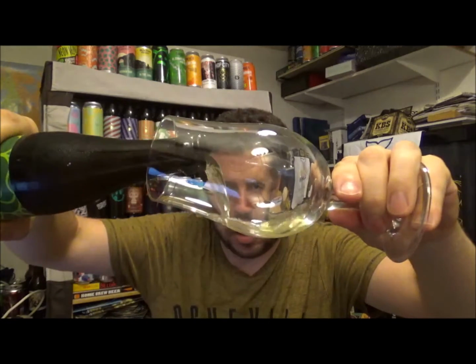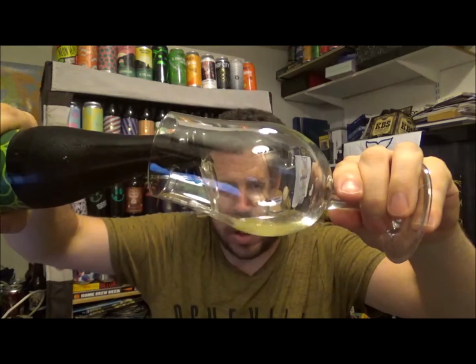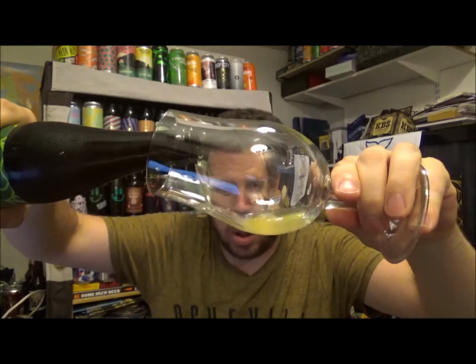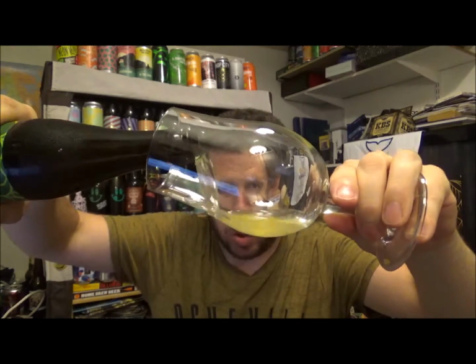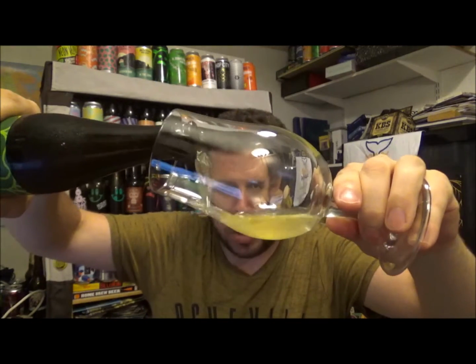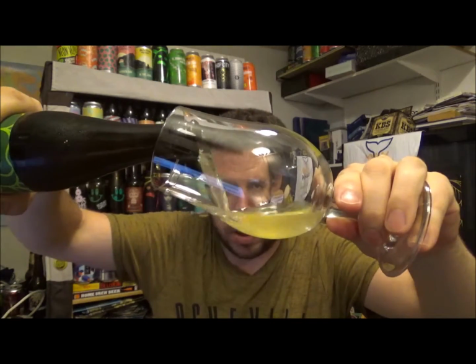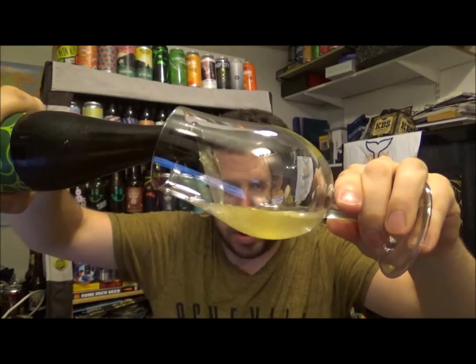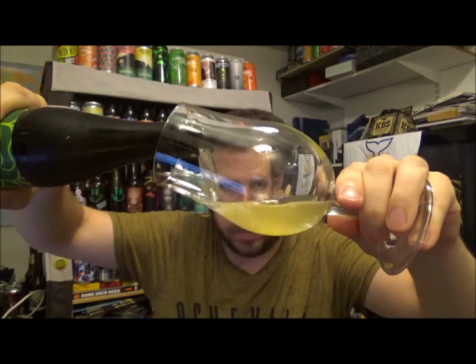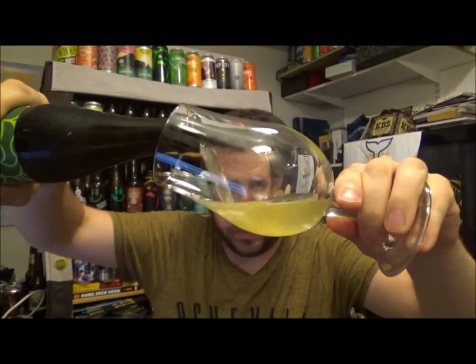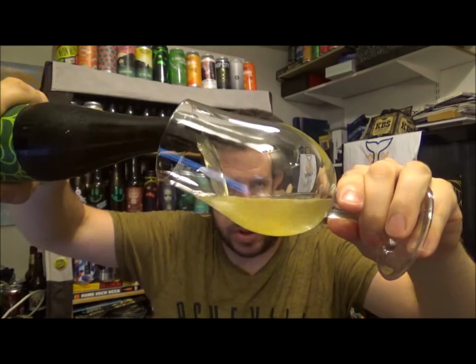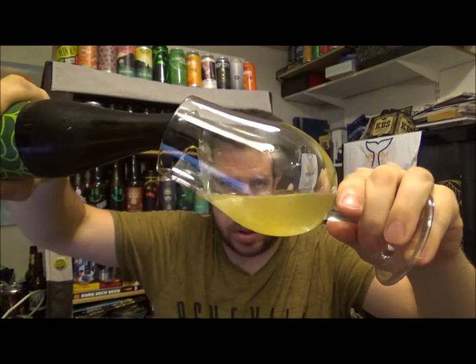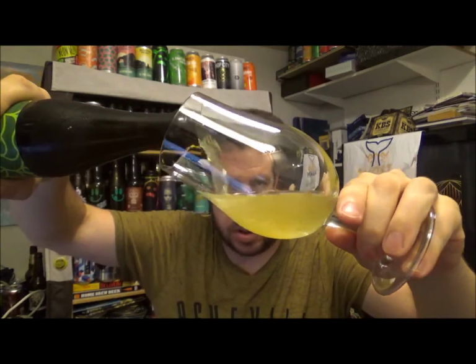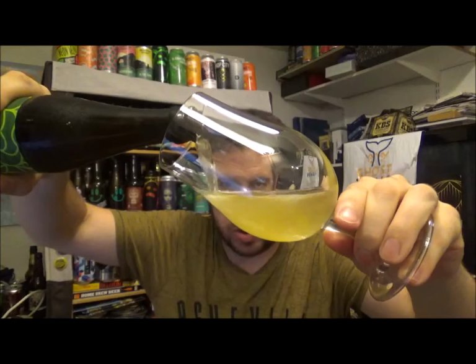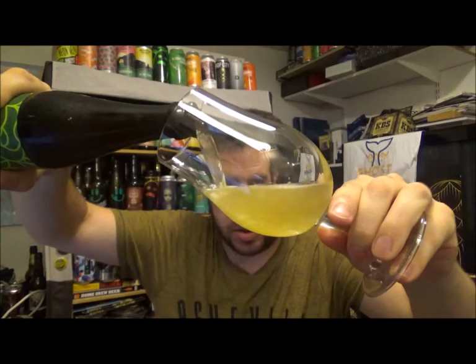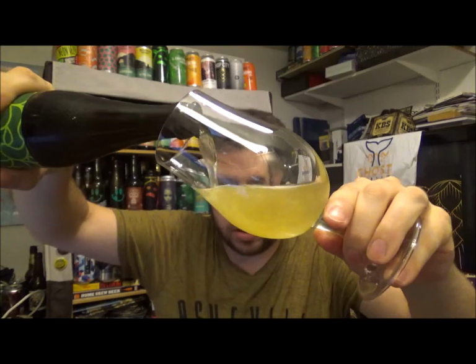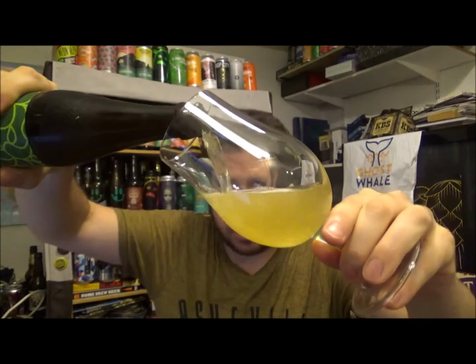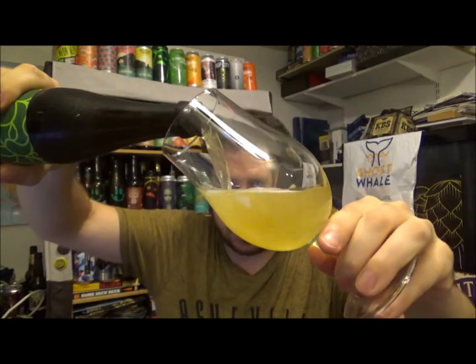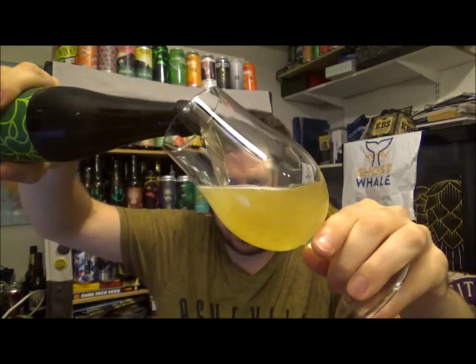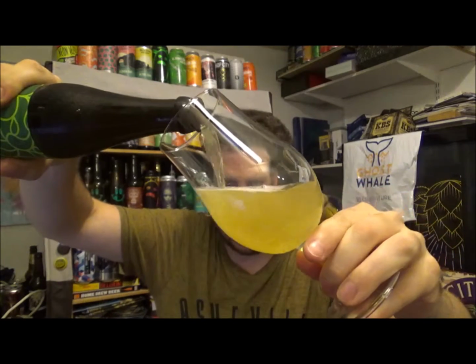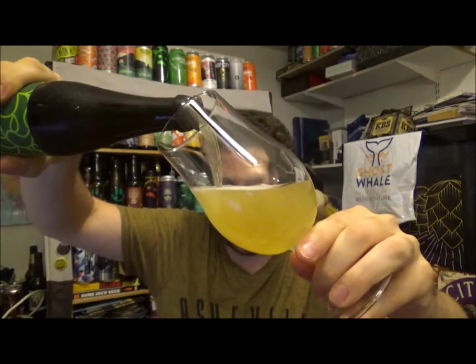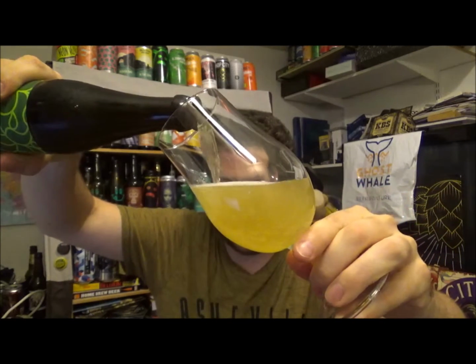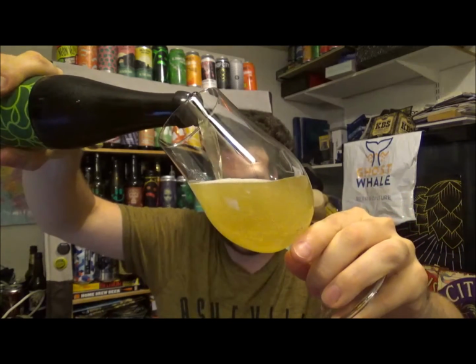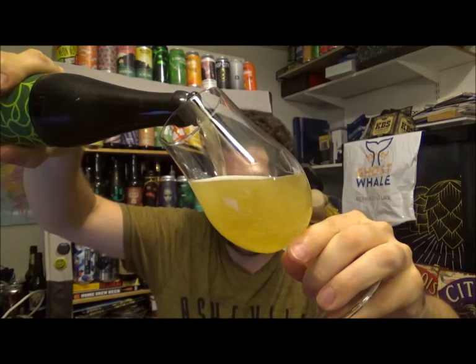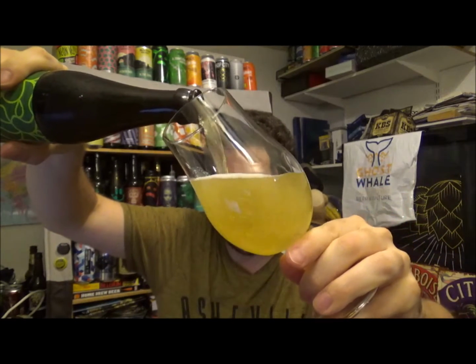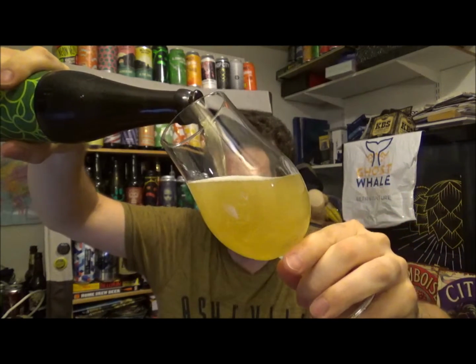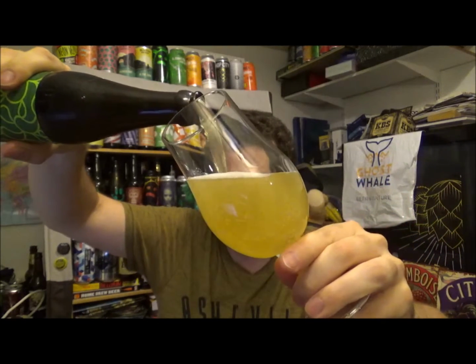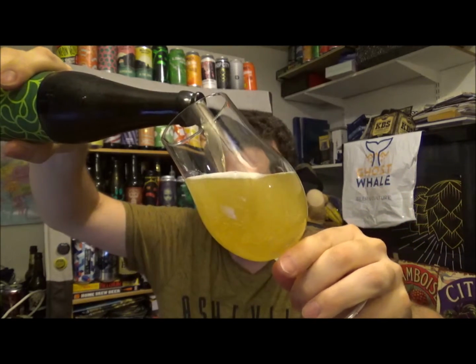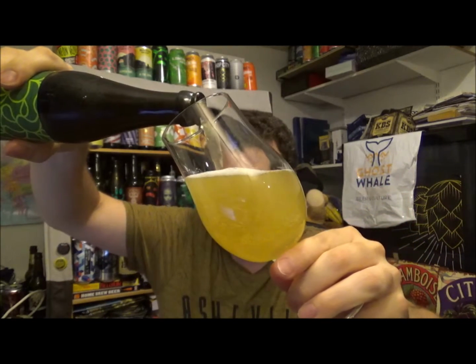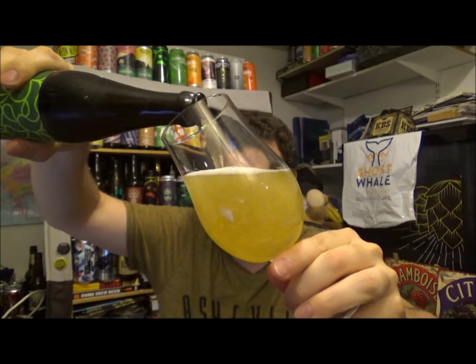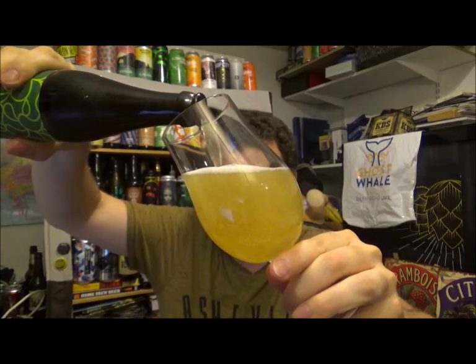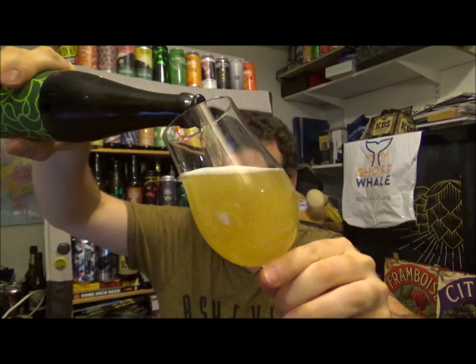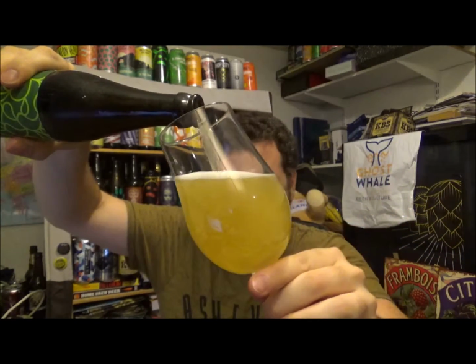I've had this beer a little while but I just wanted to get this kind of type of beer out of the way.